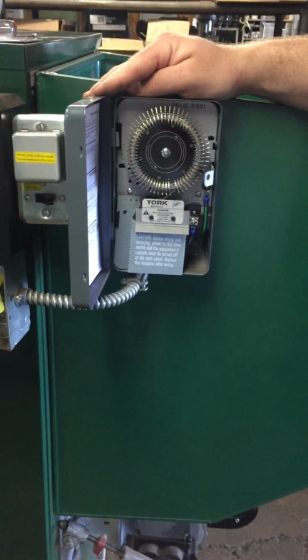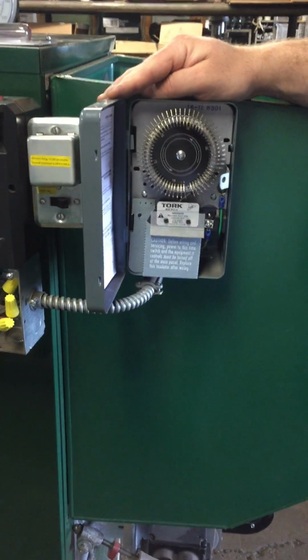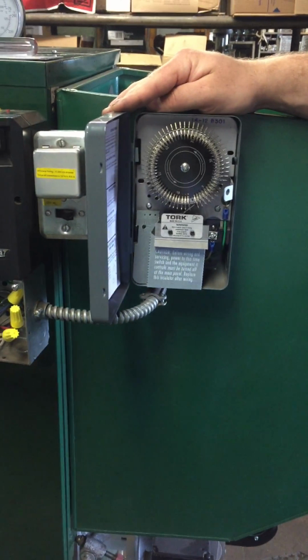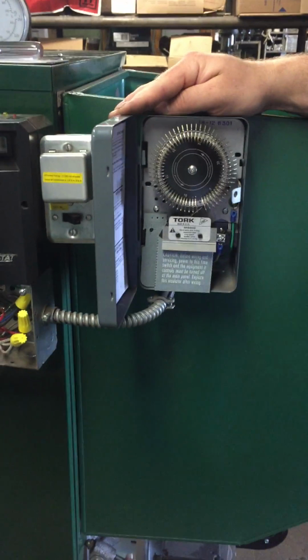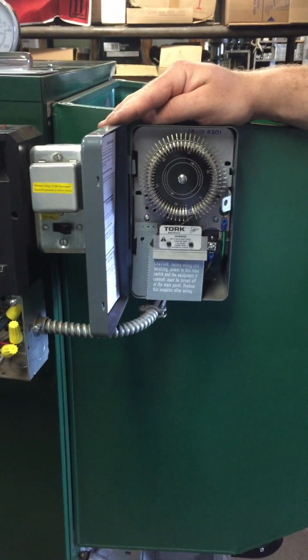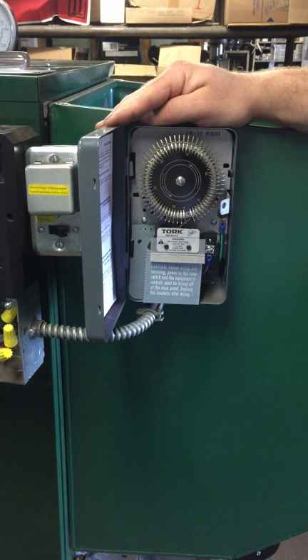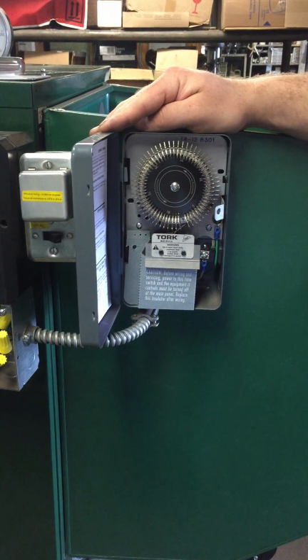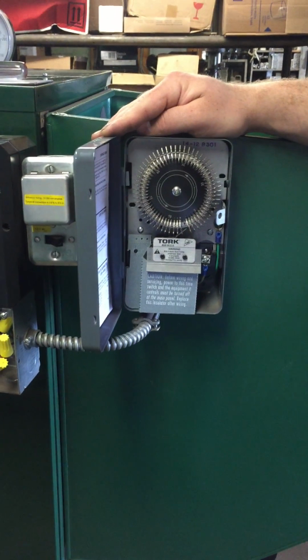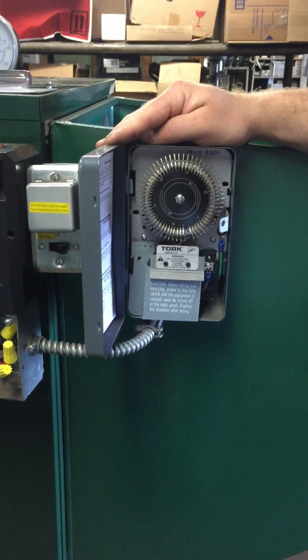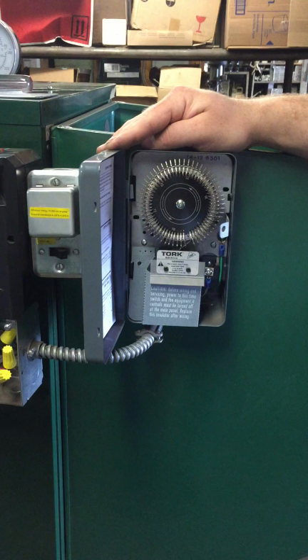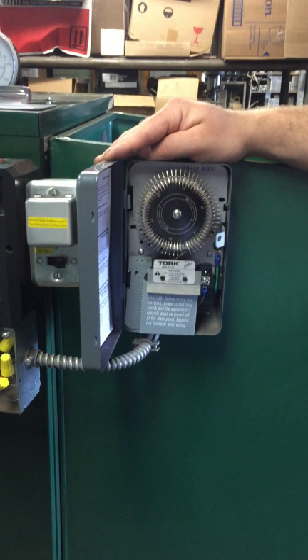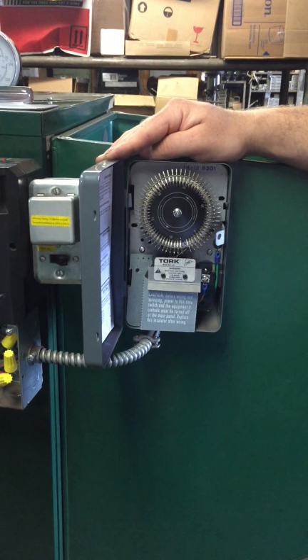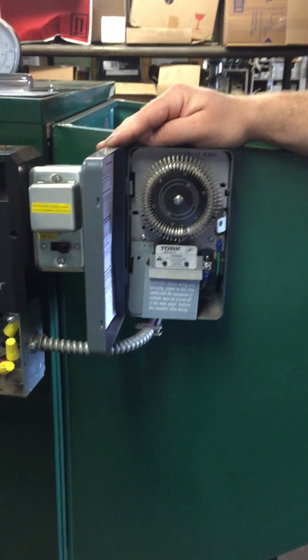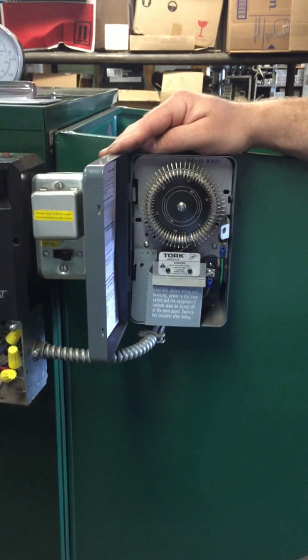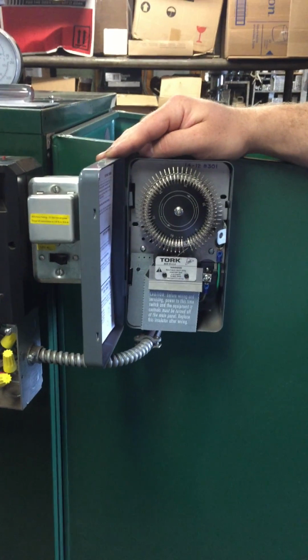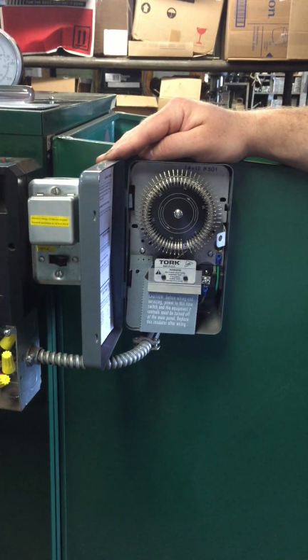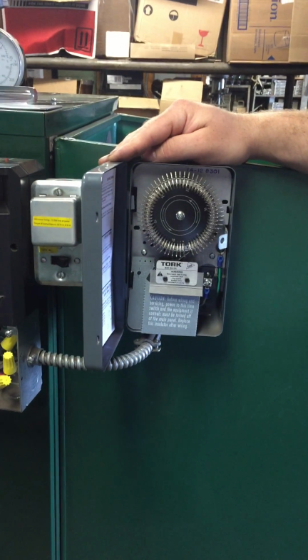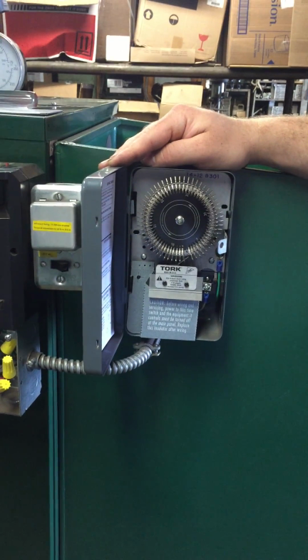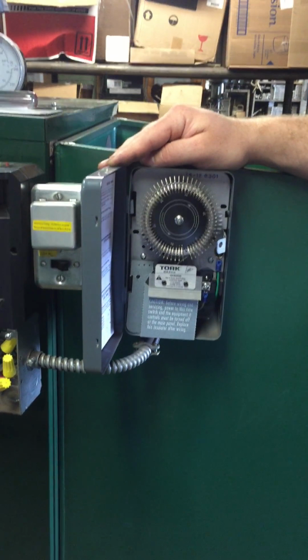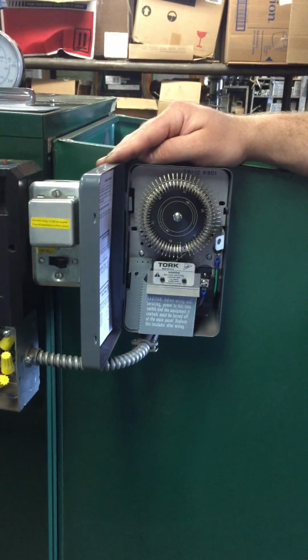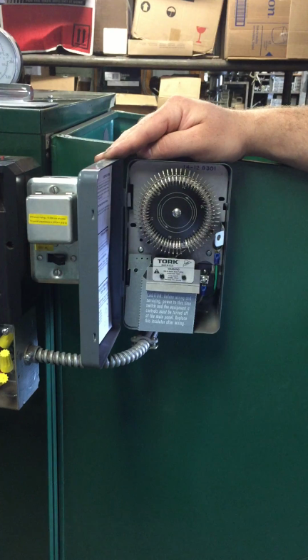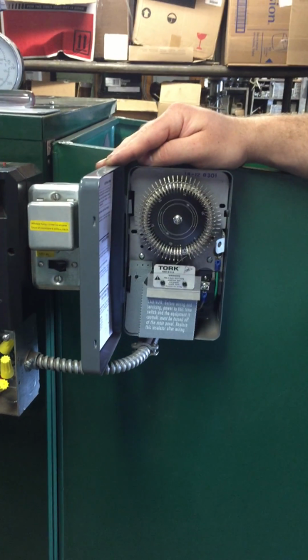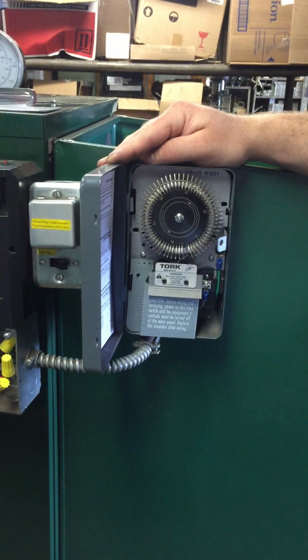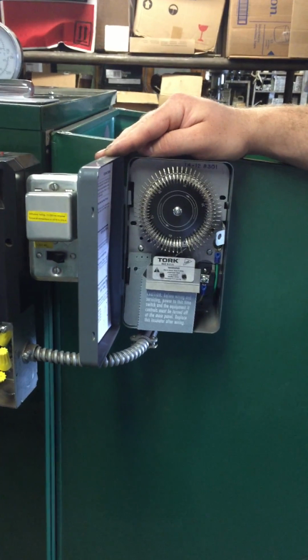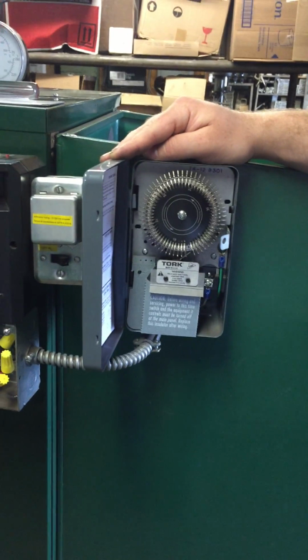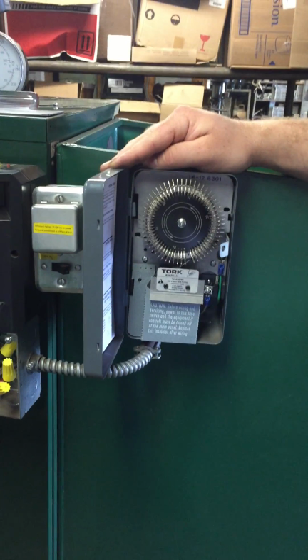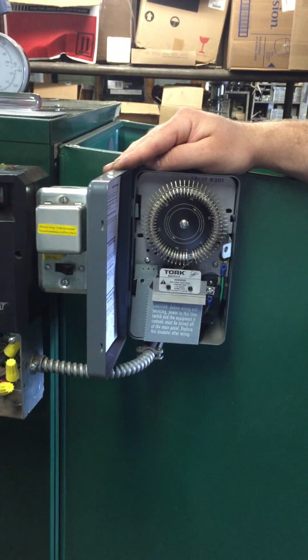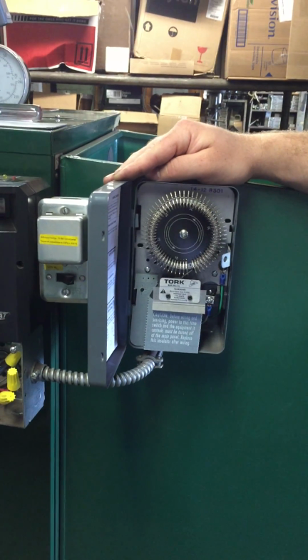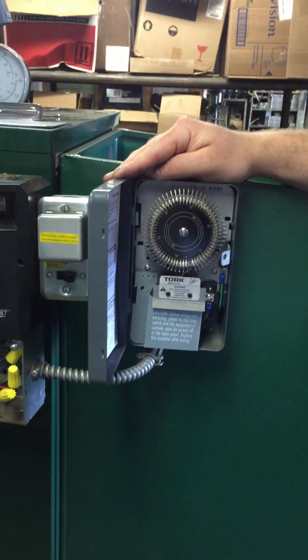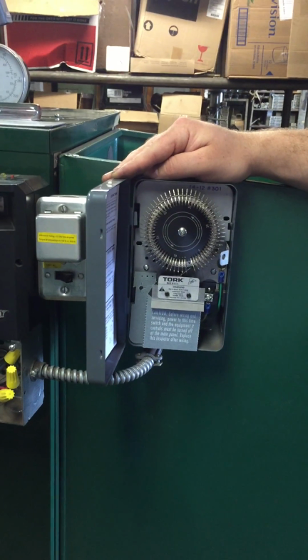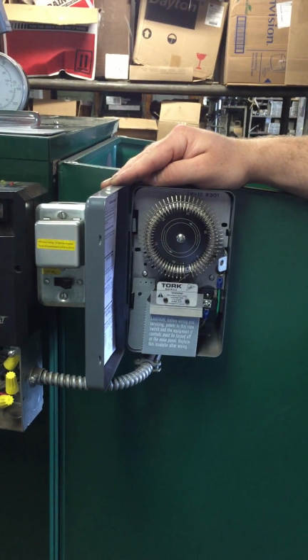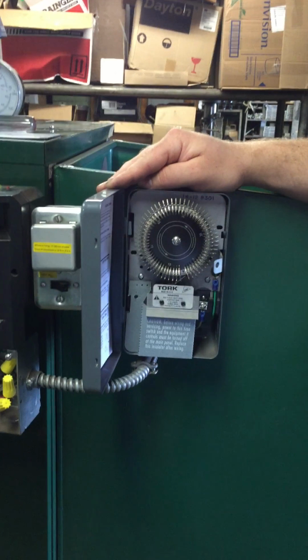Dave's going to go over the timer. The timer is to keep the fire burning — it'll feed a certain amount of coal every so often so the fire stays lit. It's sort of like the pilot-like system for the coal burner.